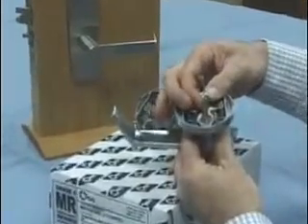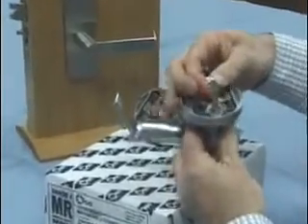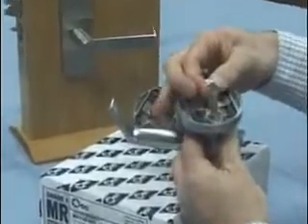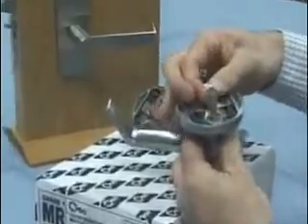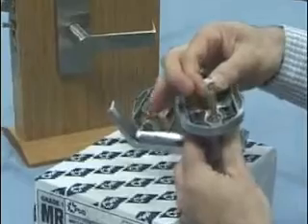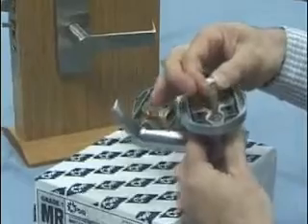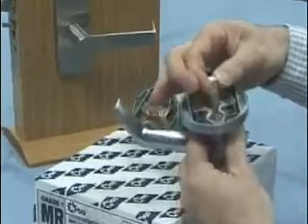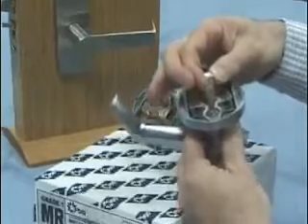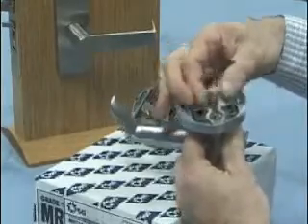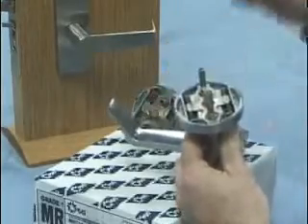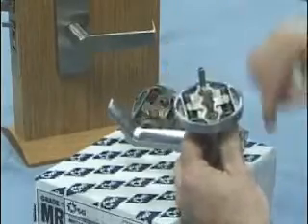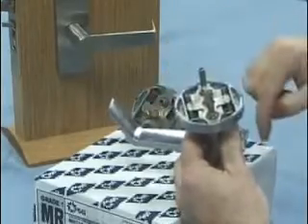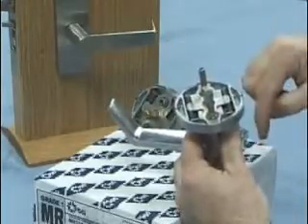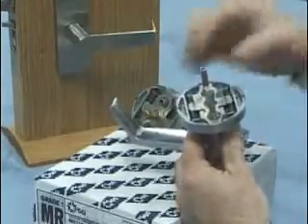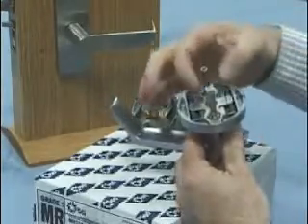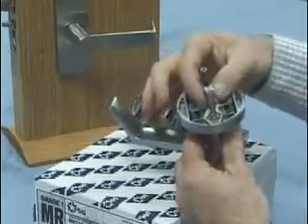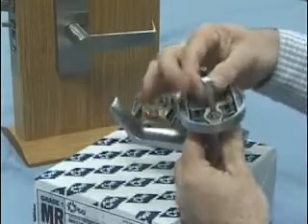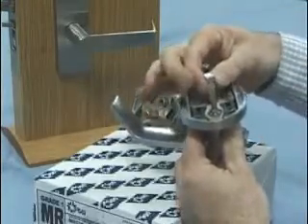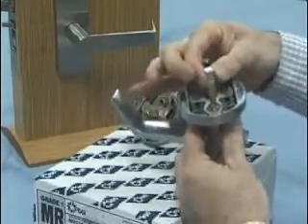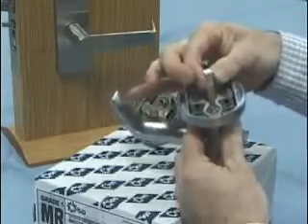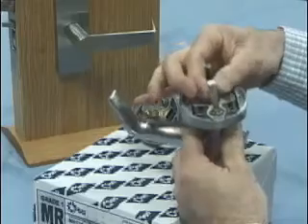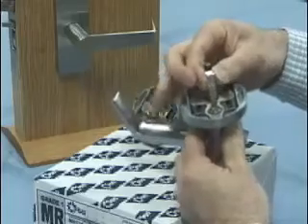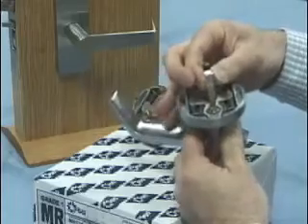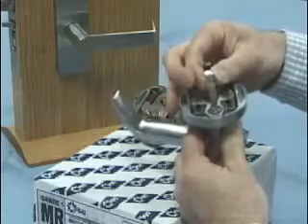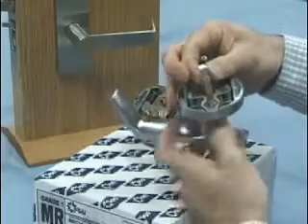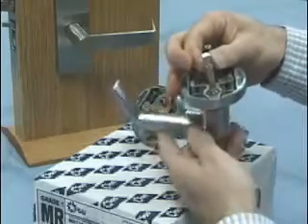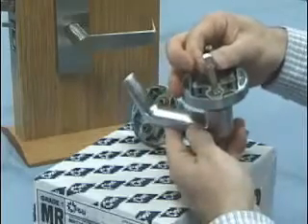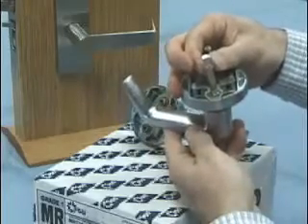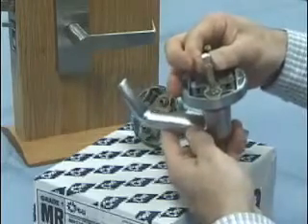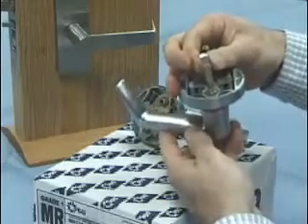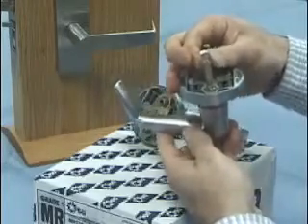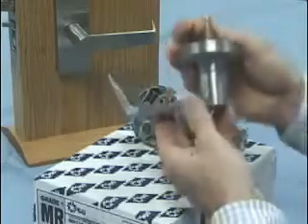We pull up on the spindle — this is spring-loaded into the lever but it's also captured so you can't remove it. You just pull it all the way out and then you want to rotate your lever.